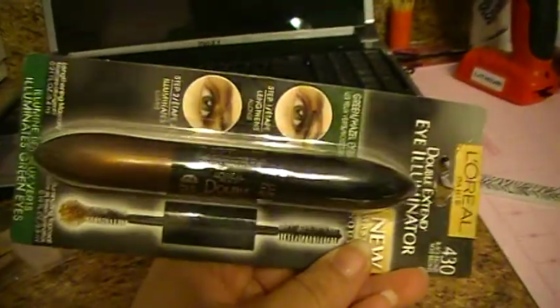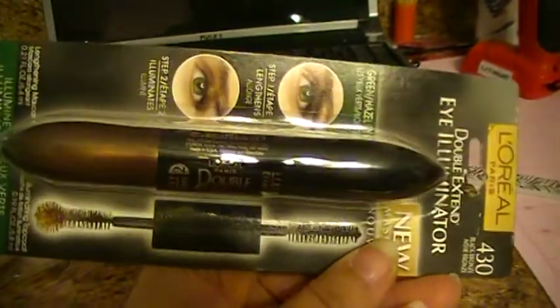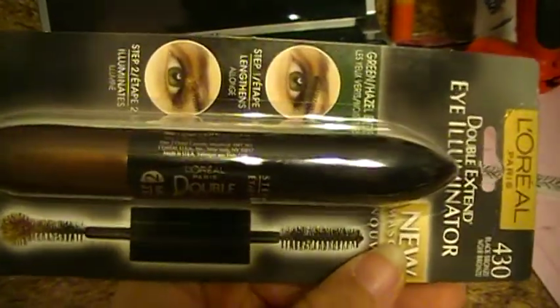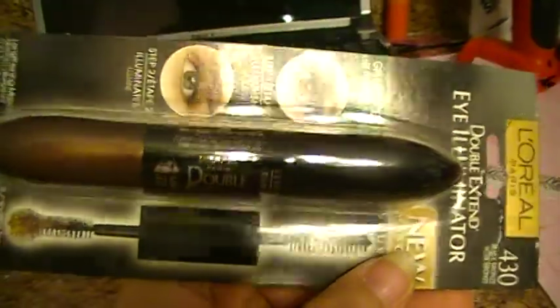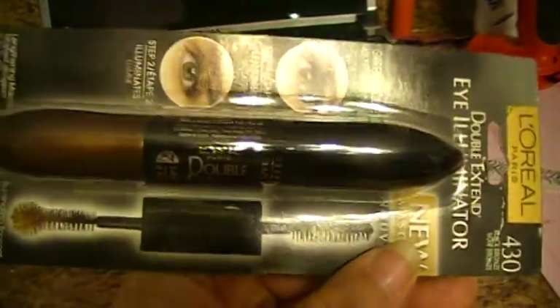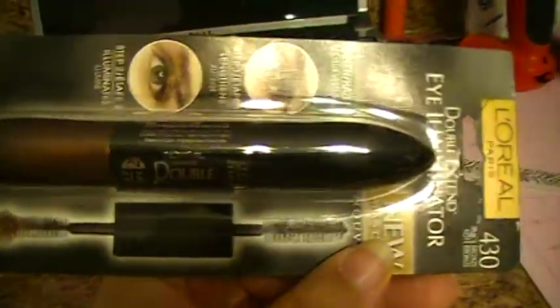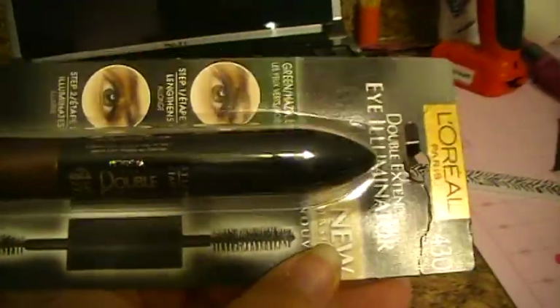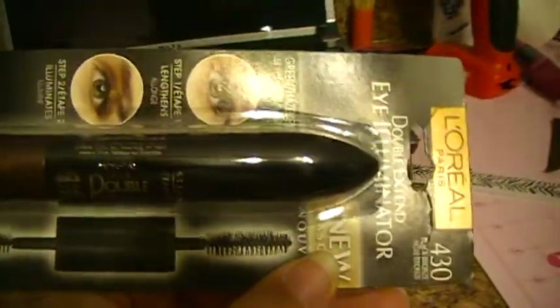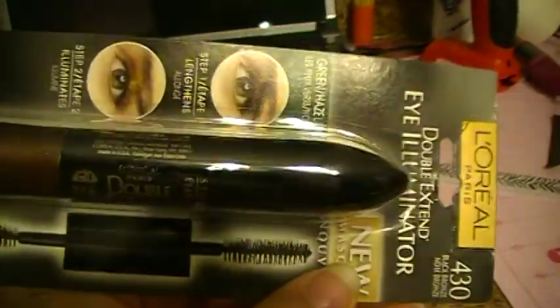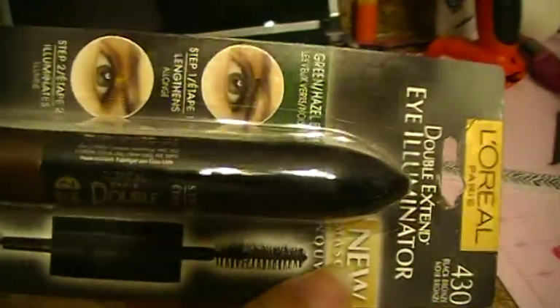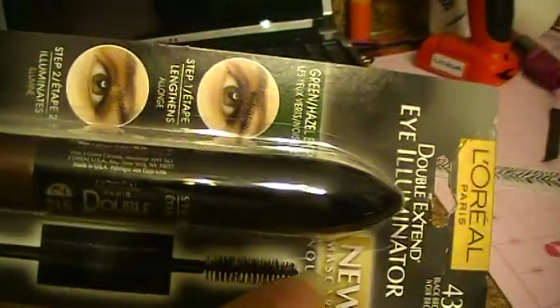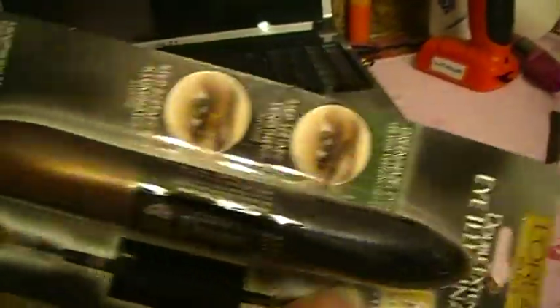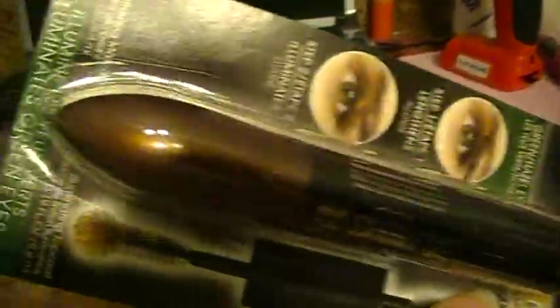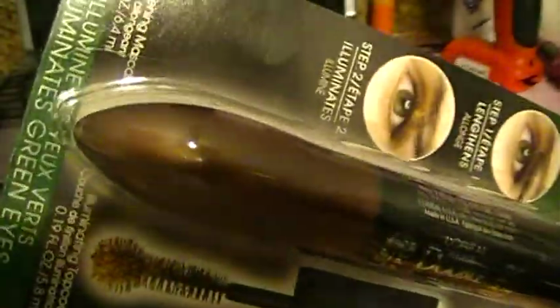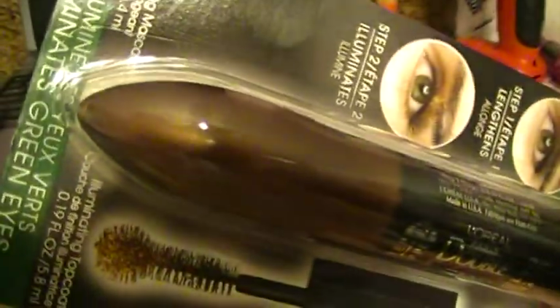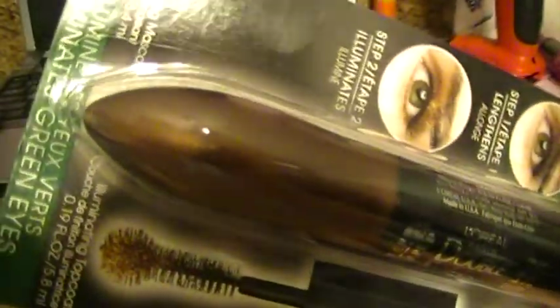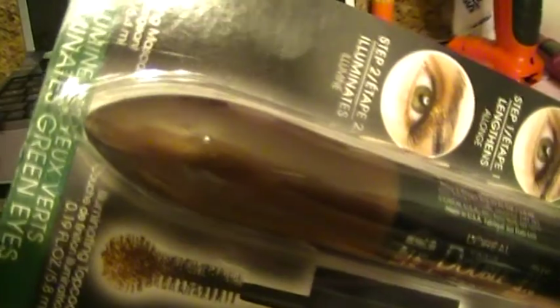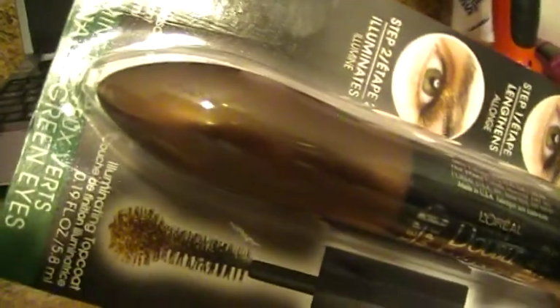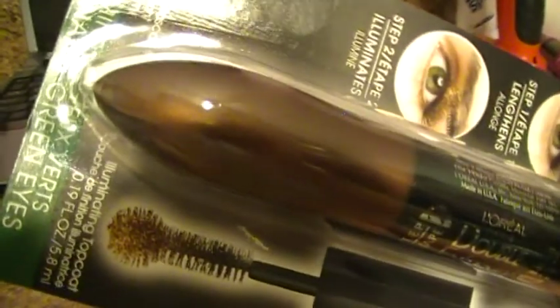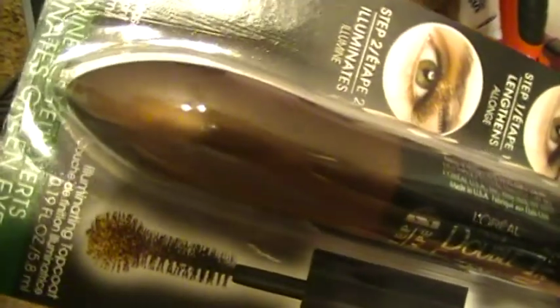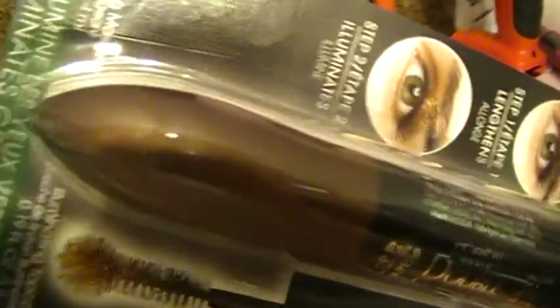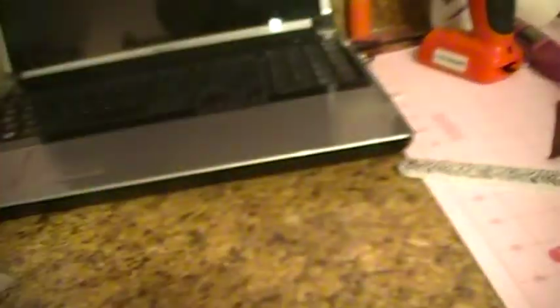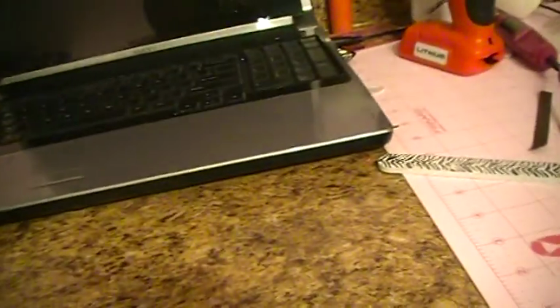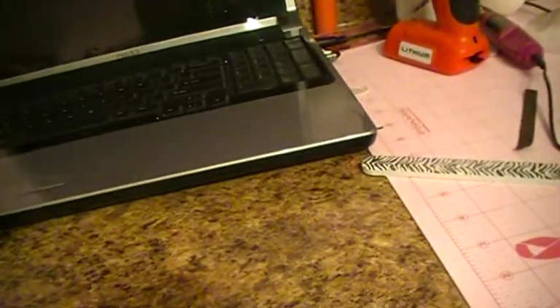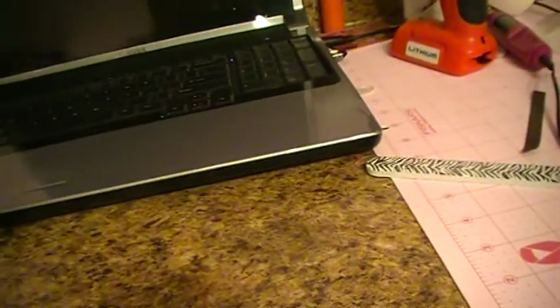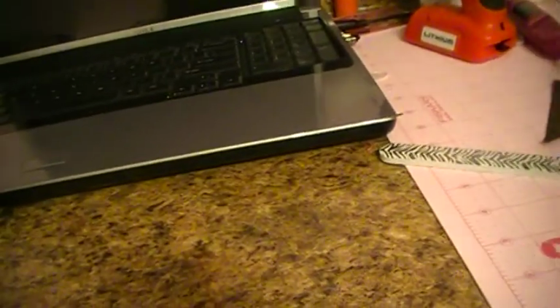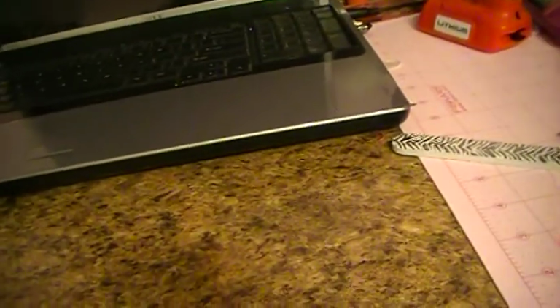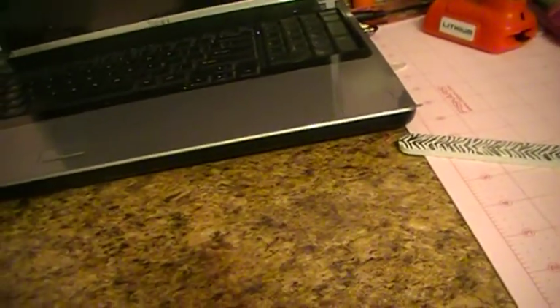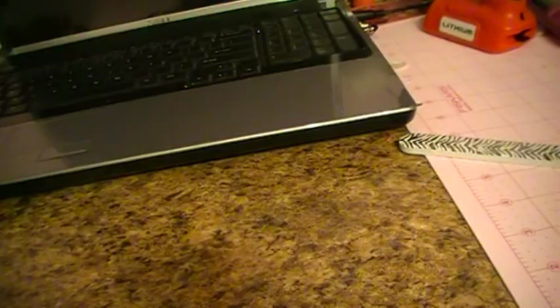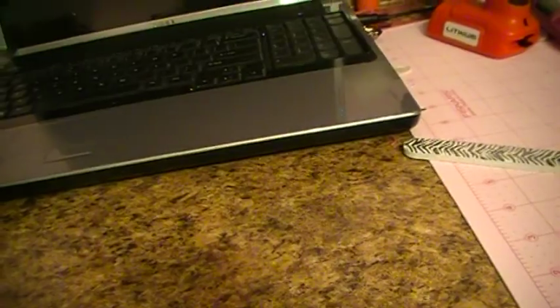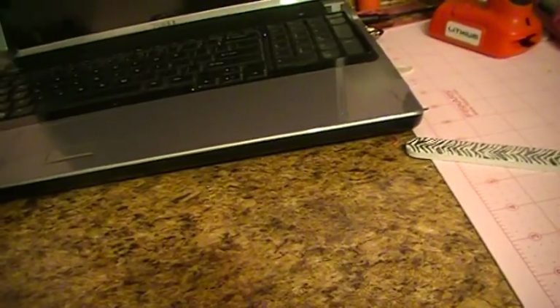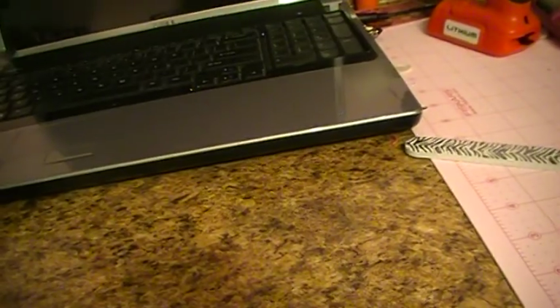I found this mascara. I thought it'd be really cute for the holidays. It actually has black on one end and then bronze glitter on the other. I will be using that hopefully this holiday.